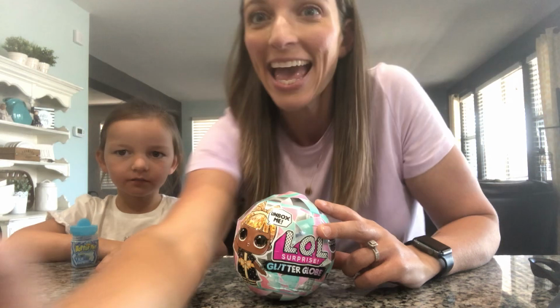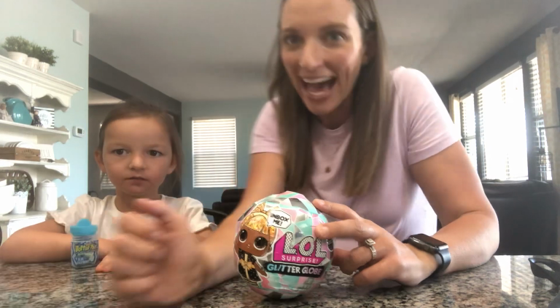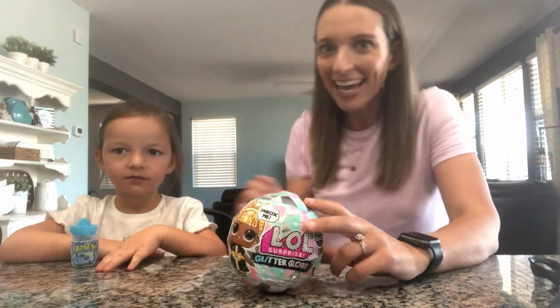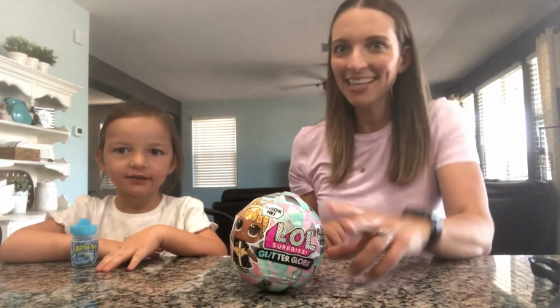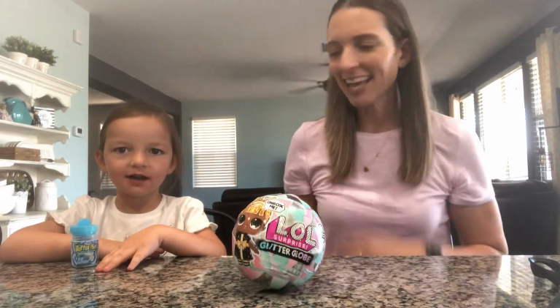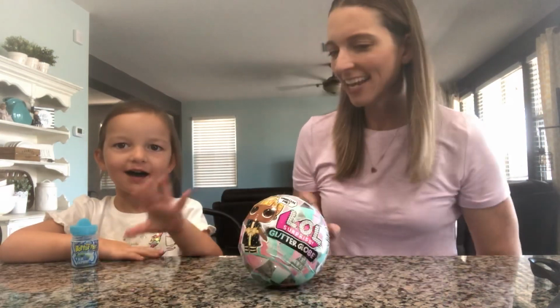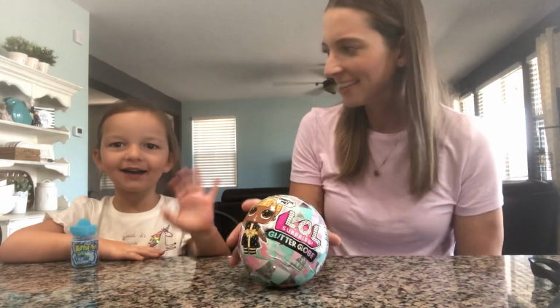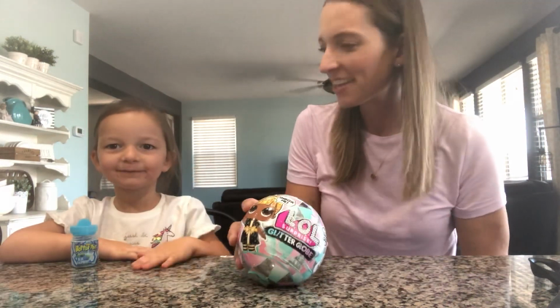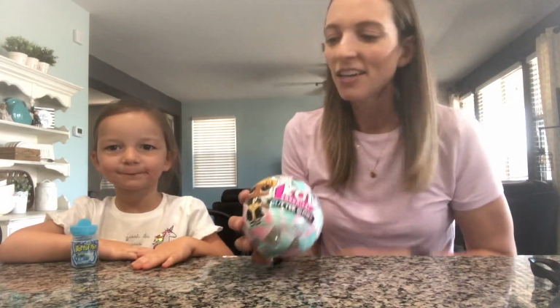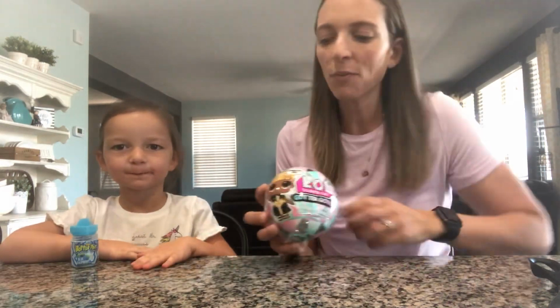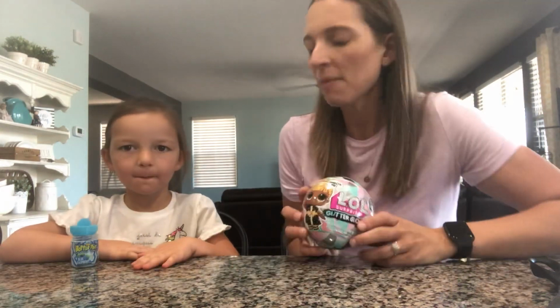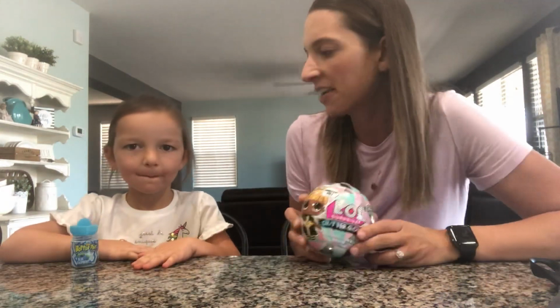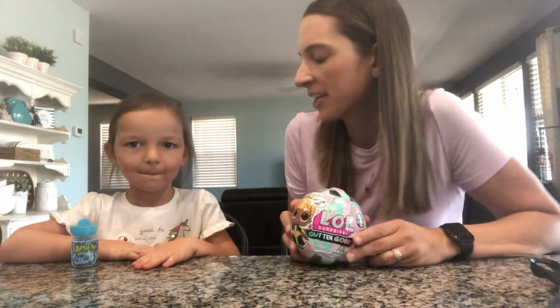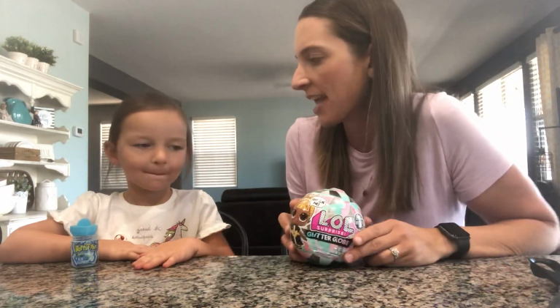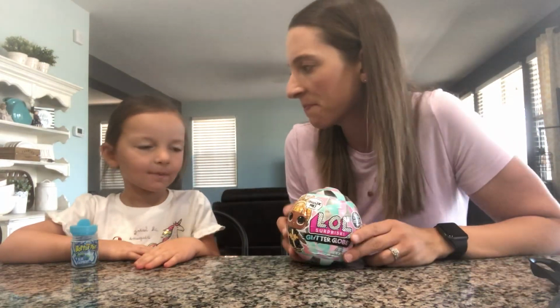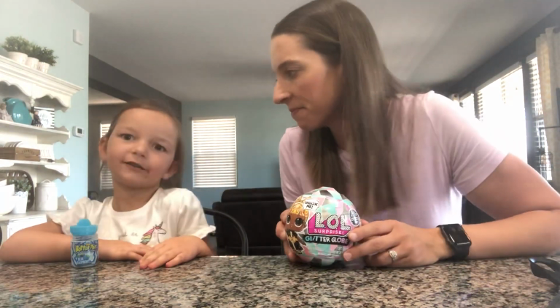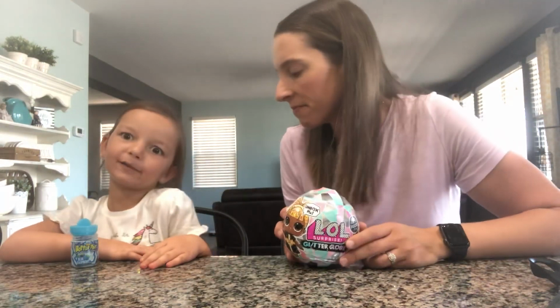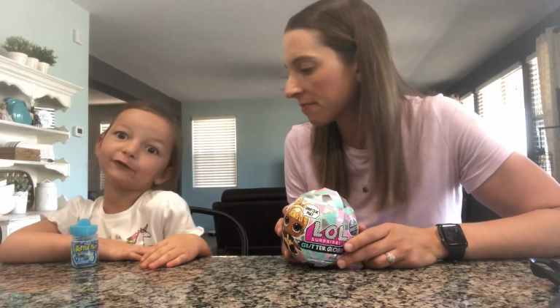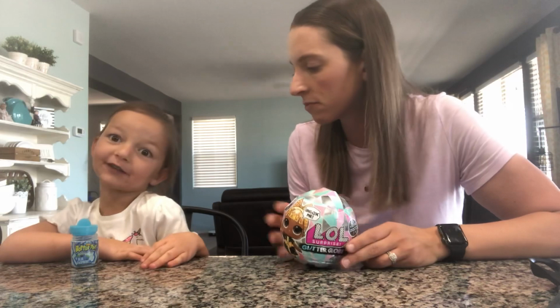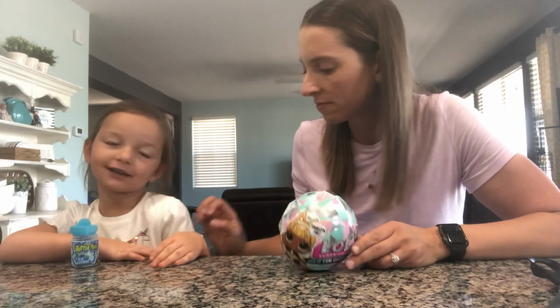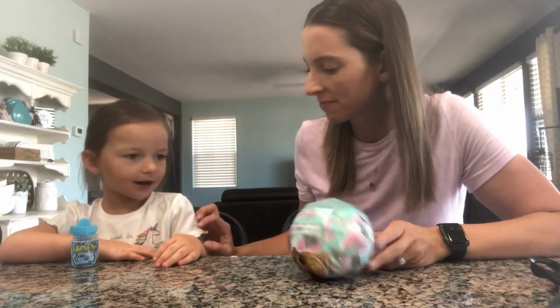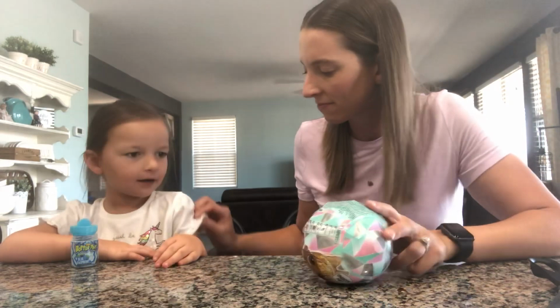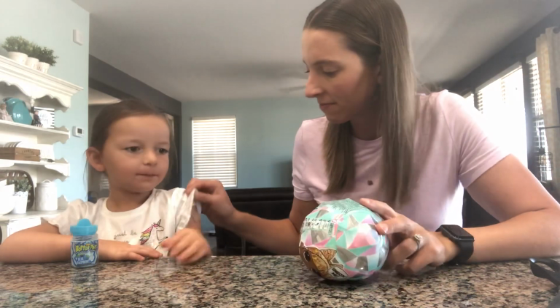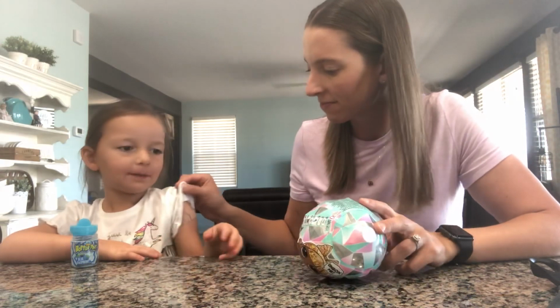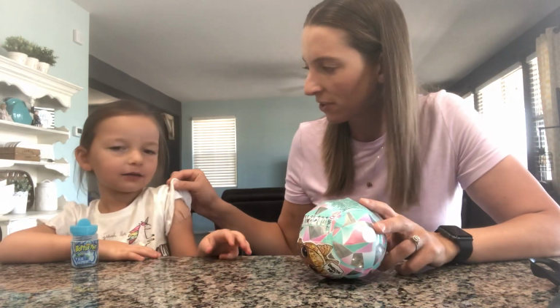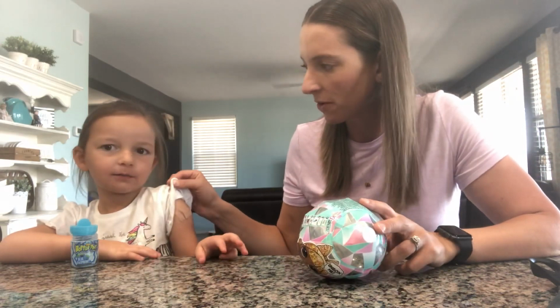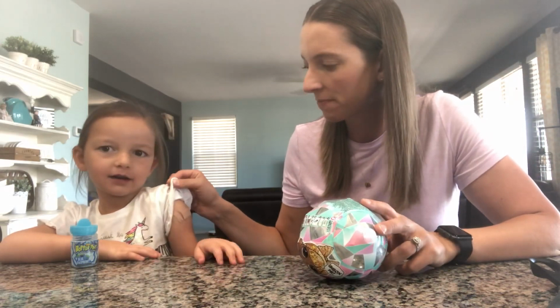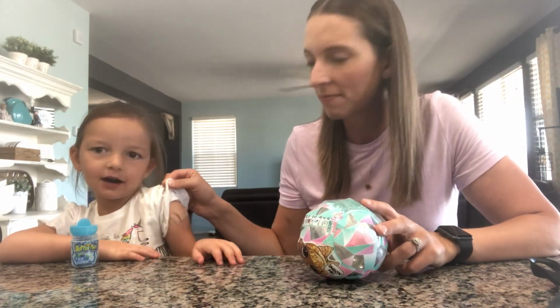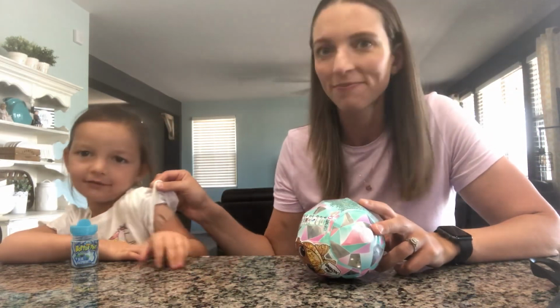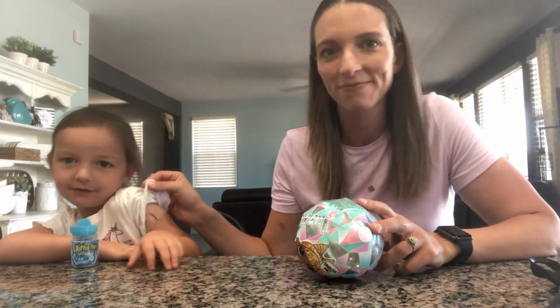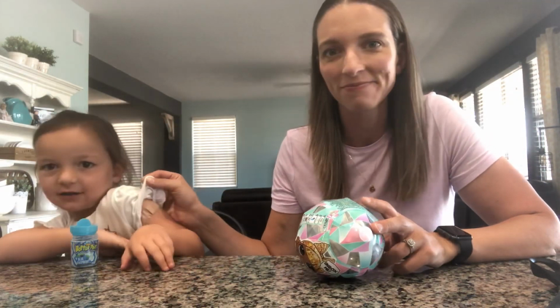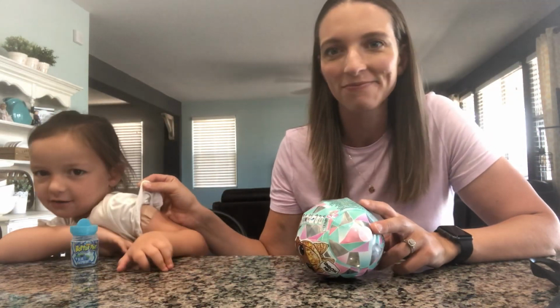Hi guys, say hi. Hi. So what happened at Target today? I got my flu shot and I bought my L.O.L. doll.